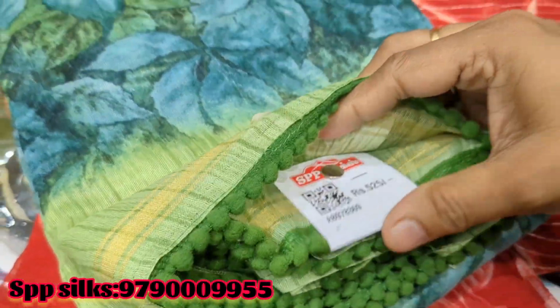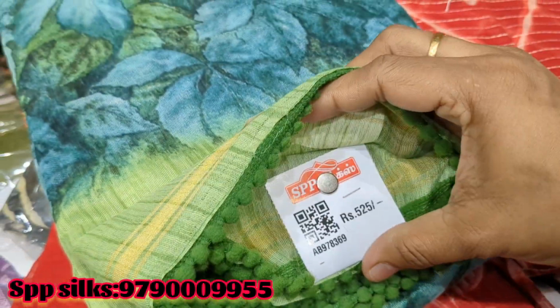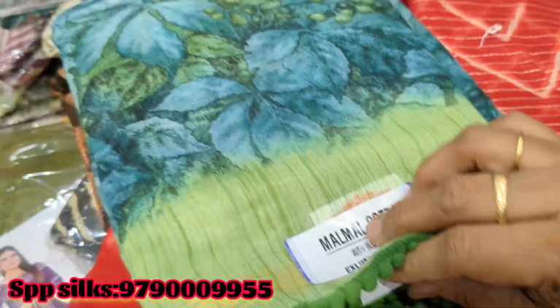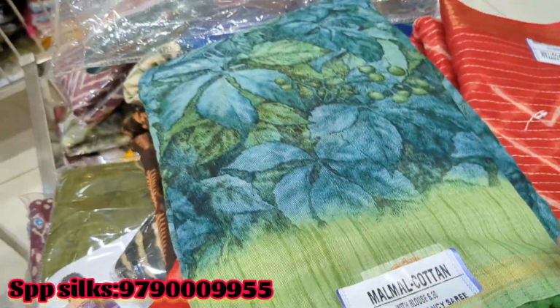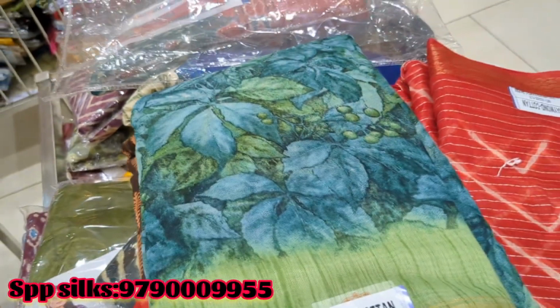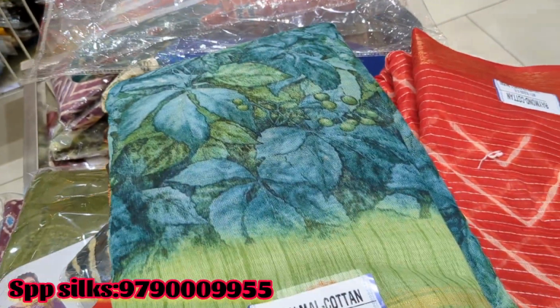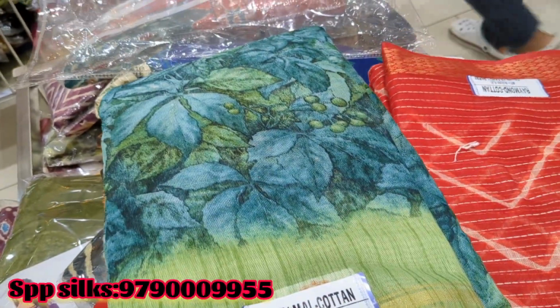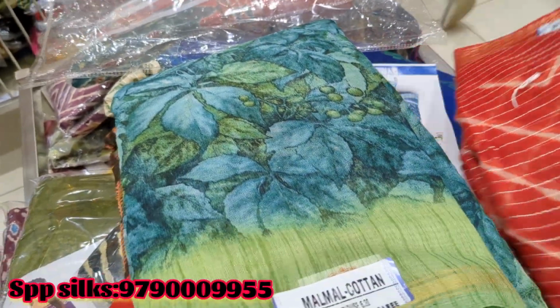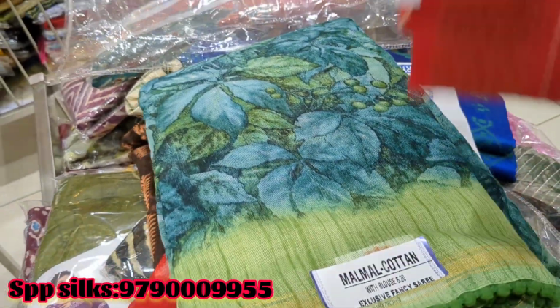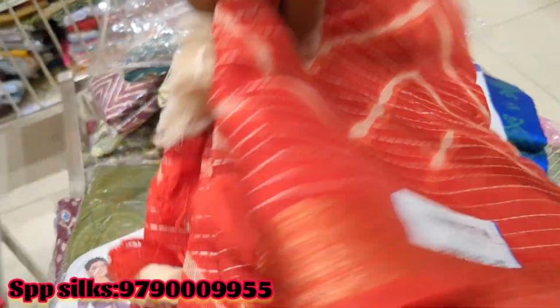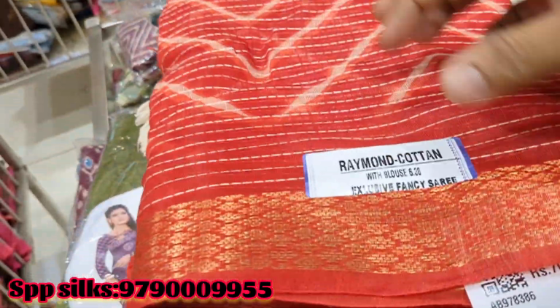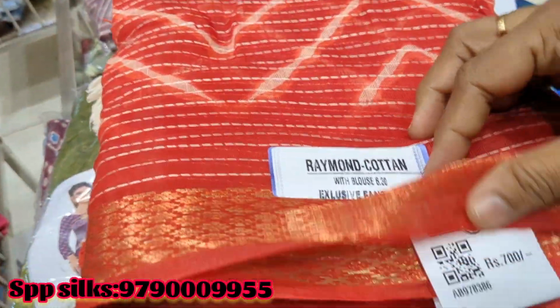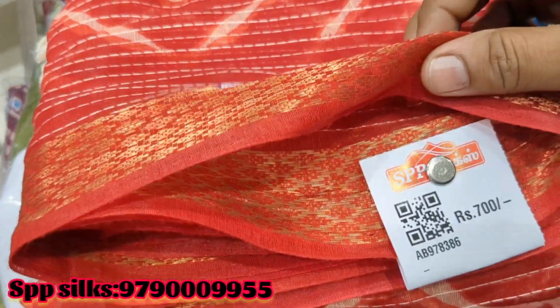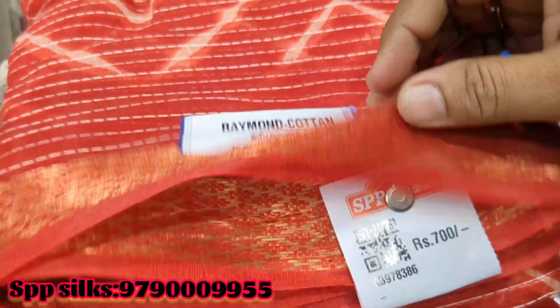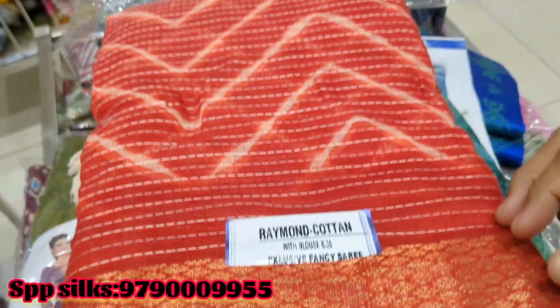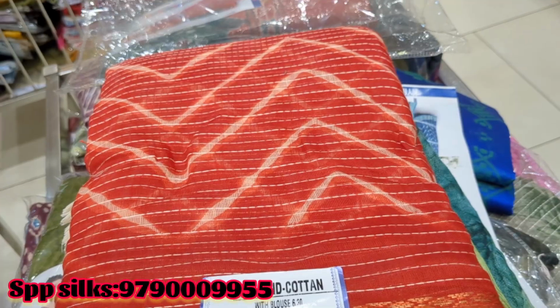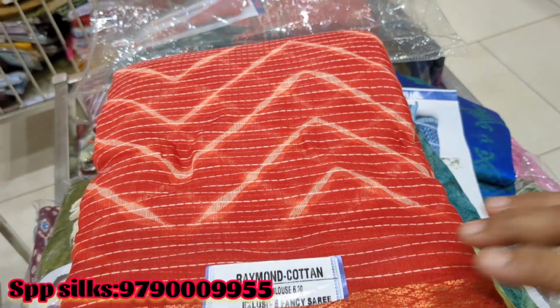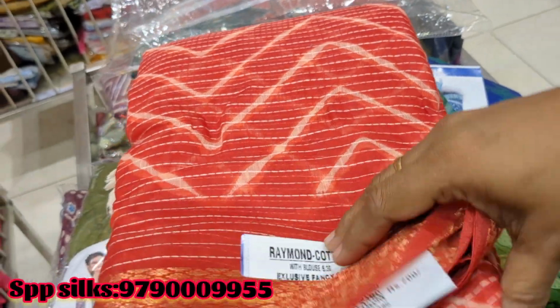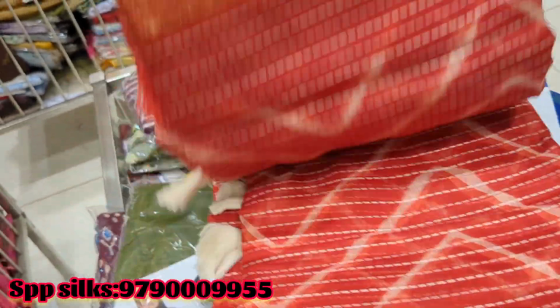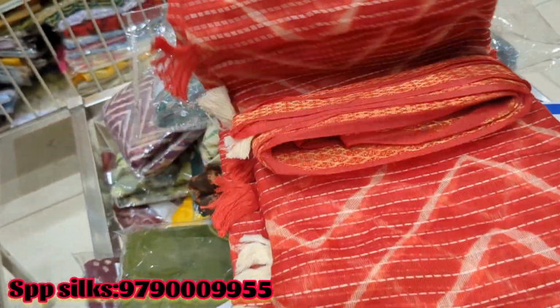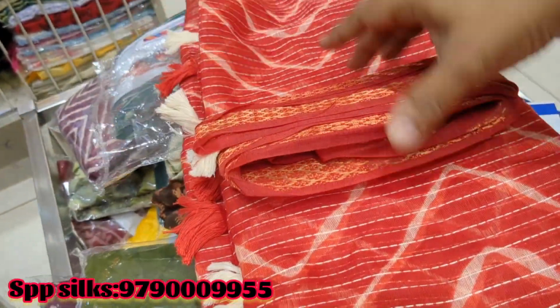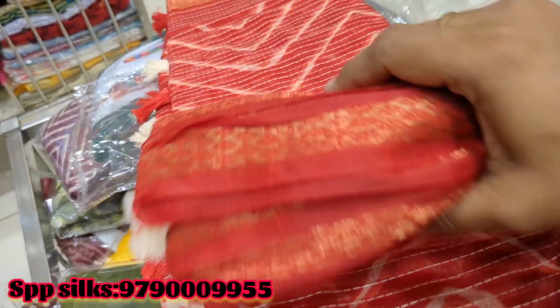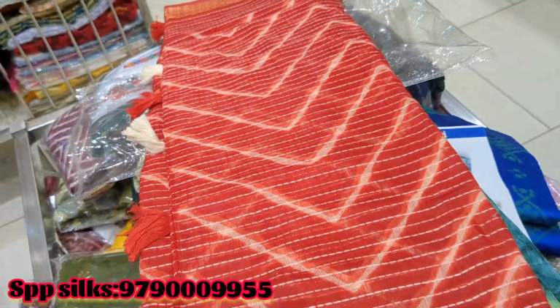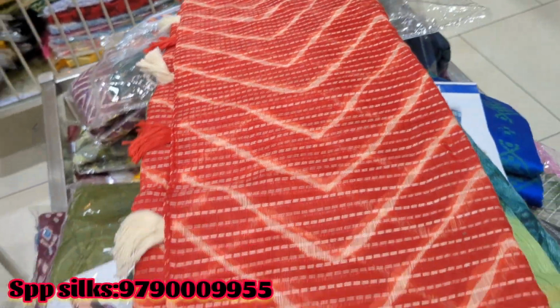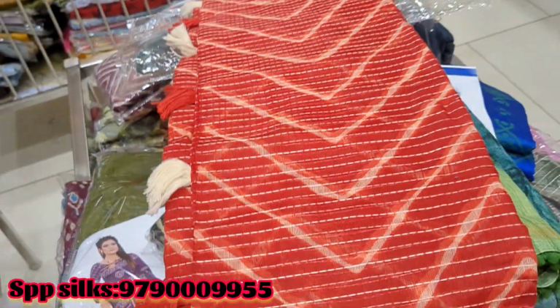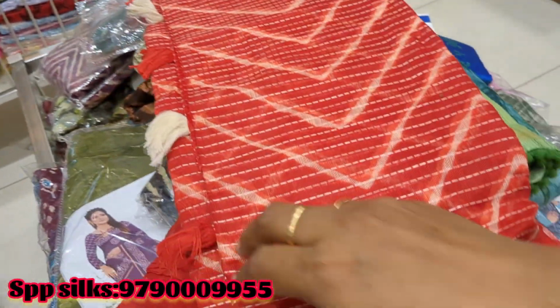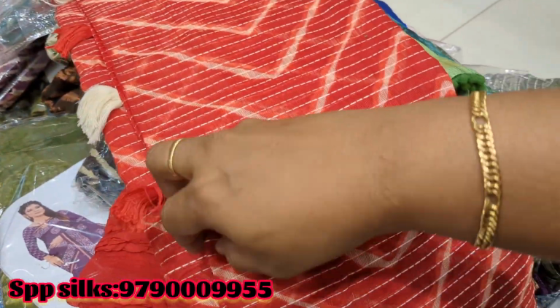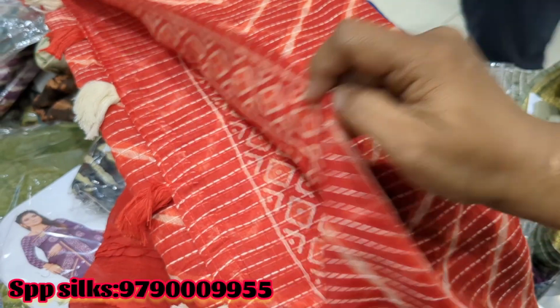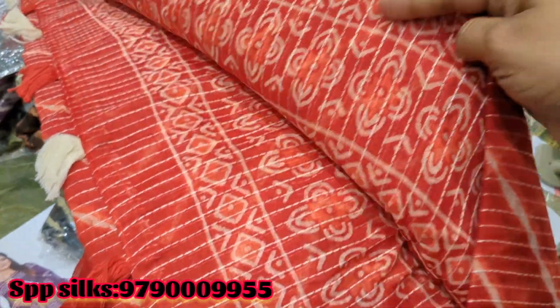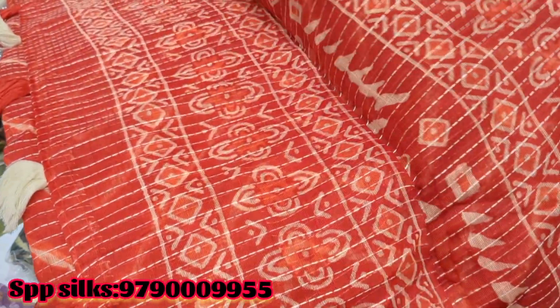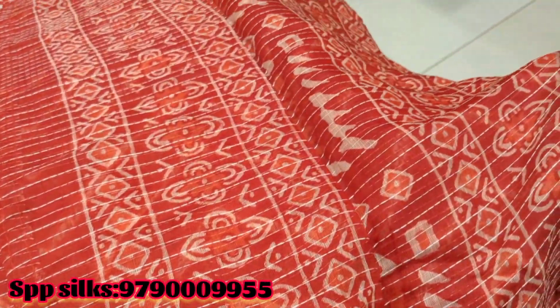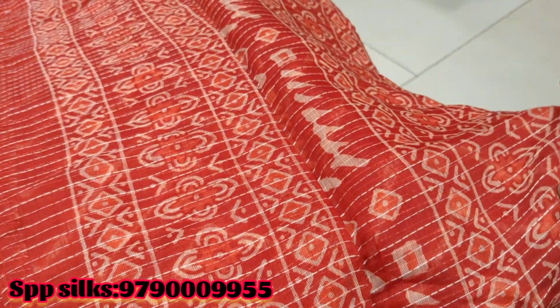This fancy cotton sari is available at a great price. This is Raymond cotton. The price is 700 rupees. This is the Pallu design.